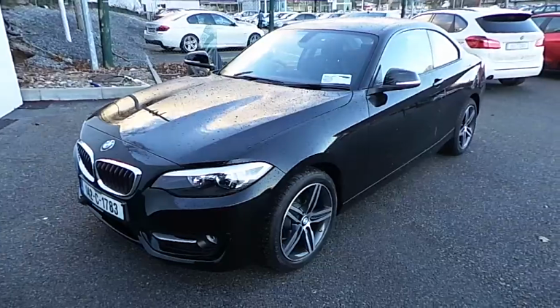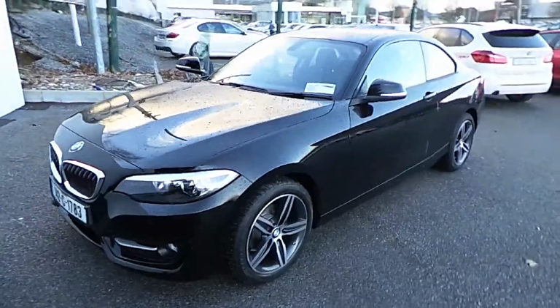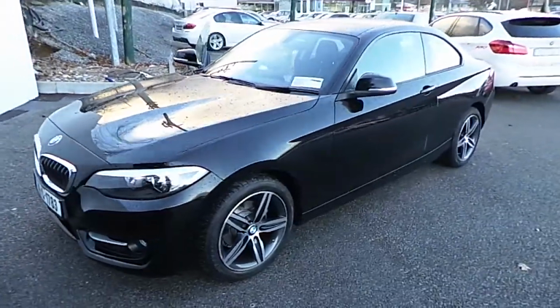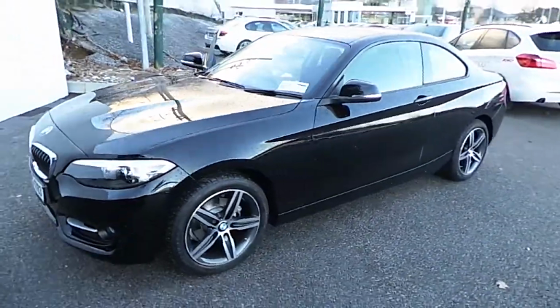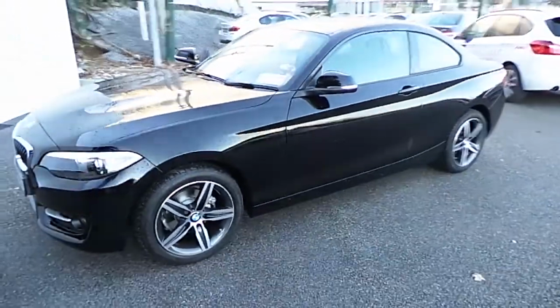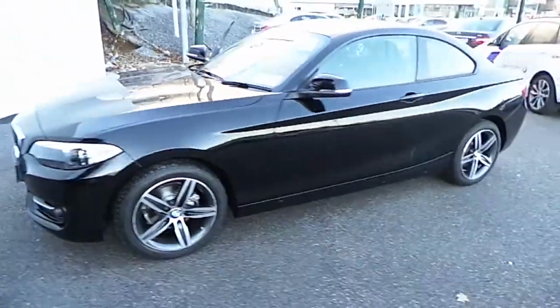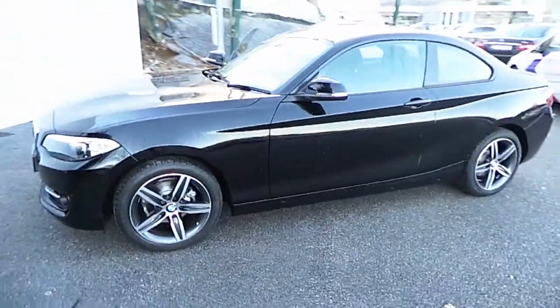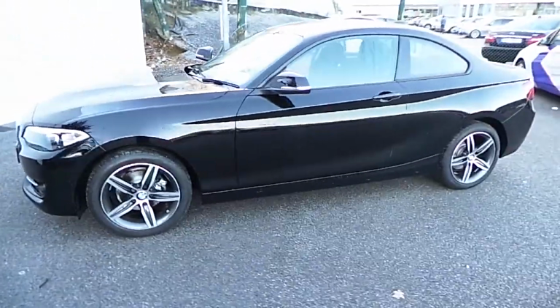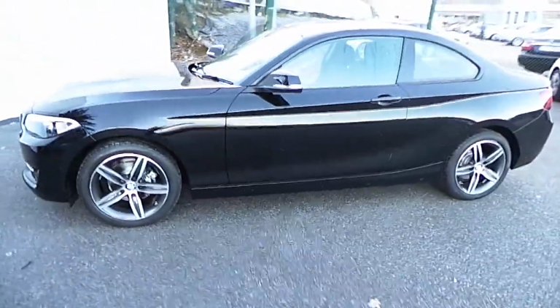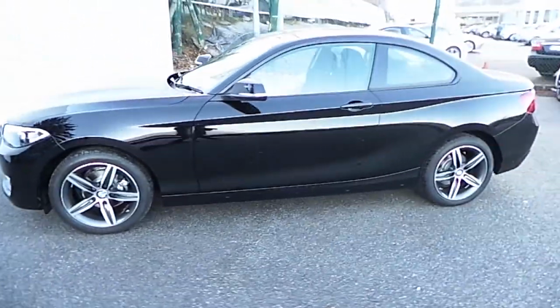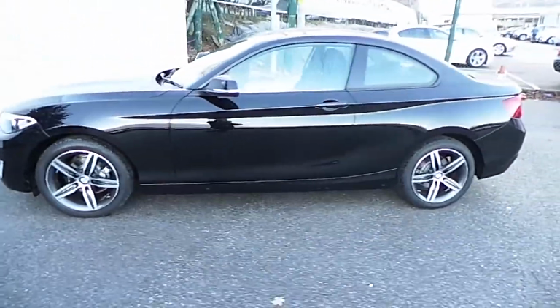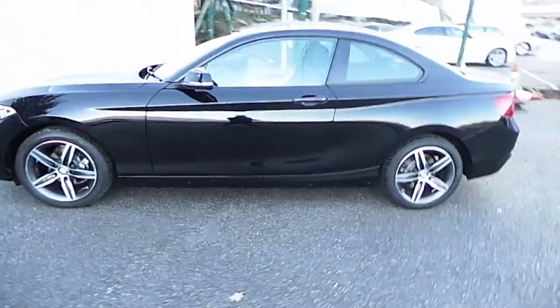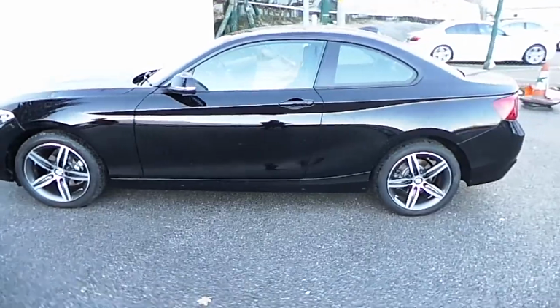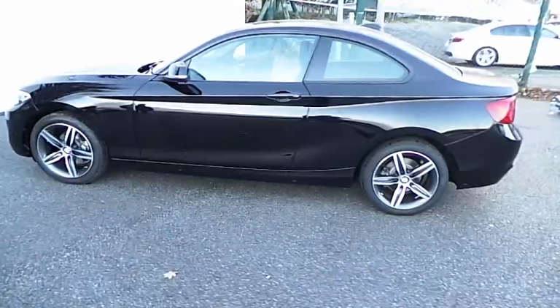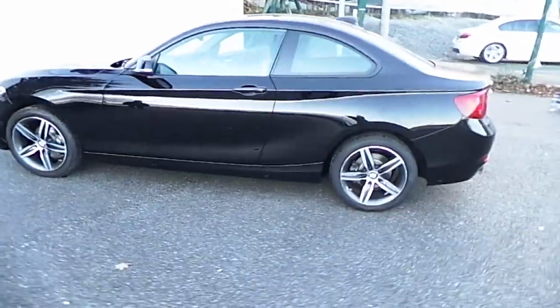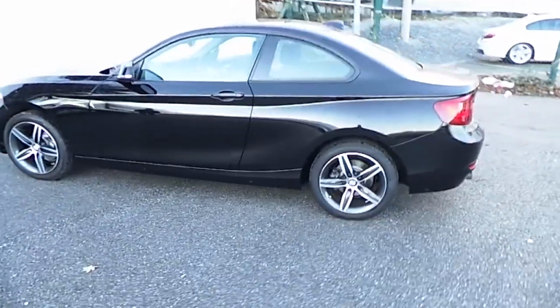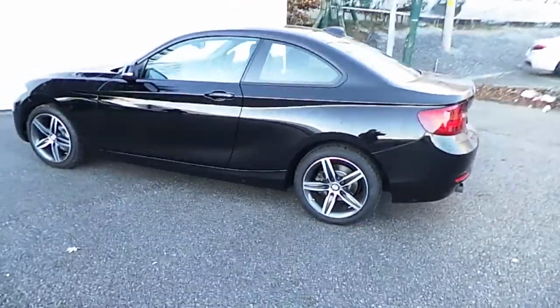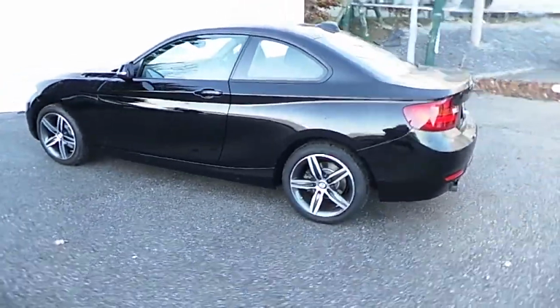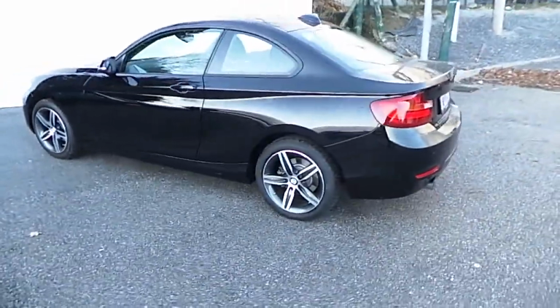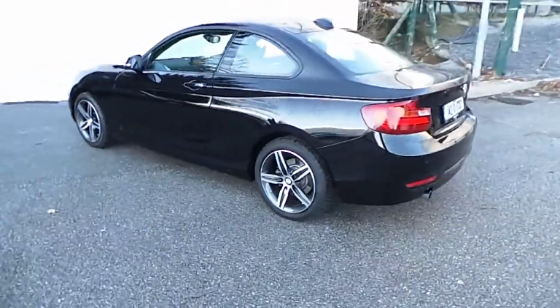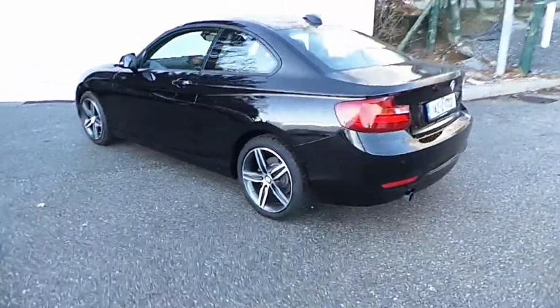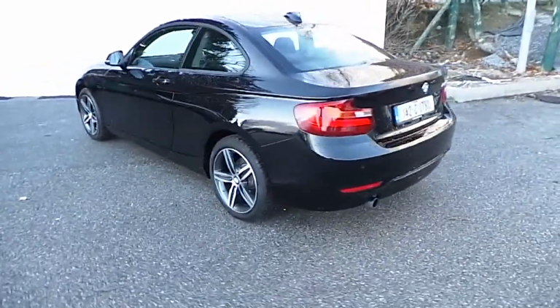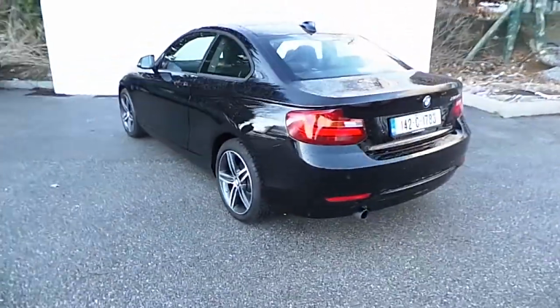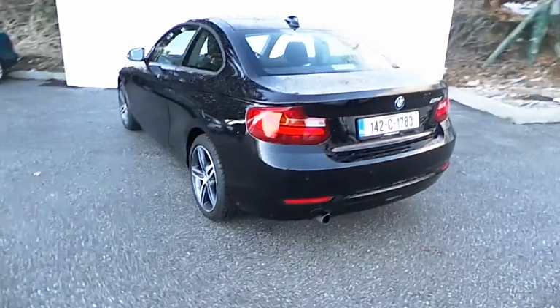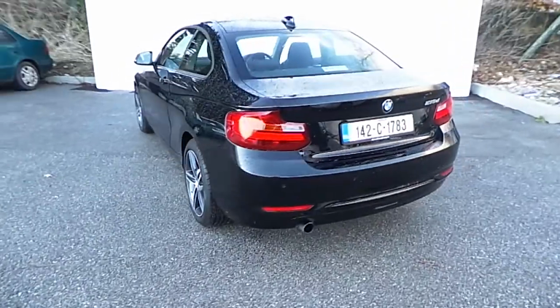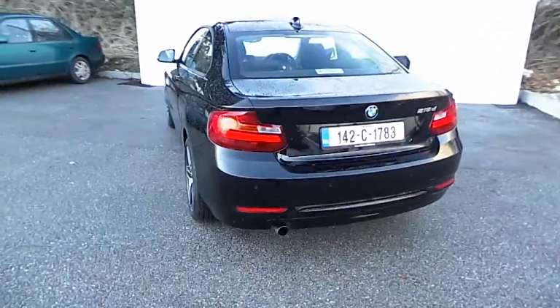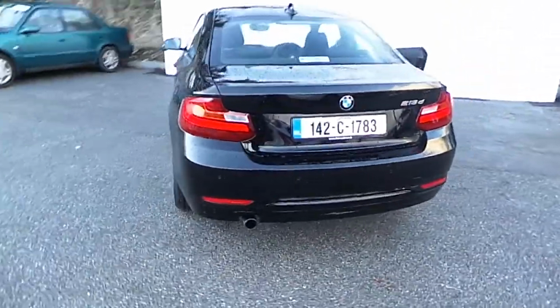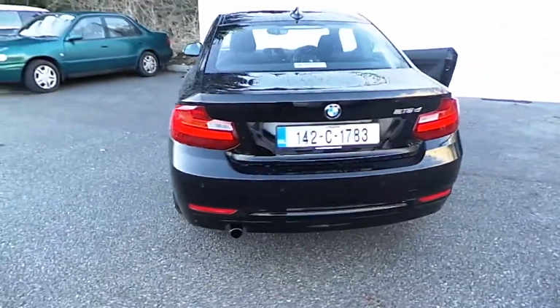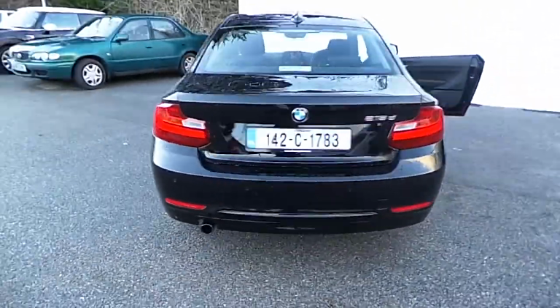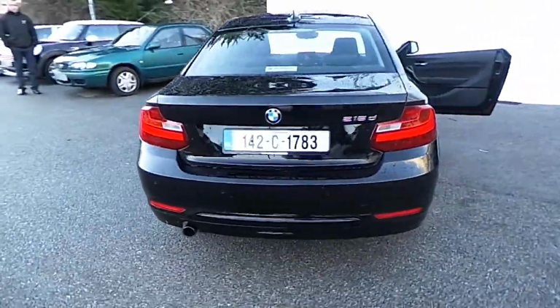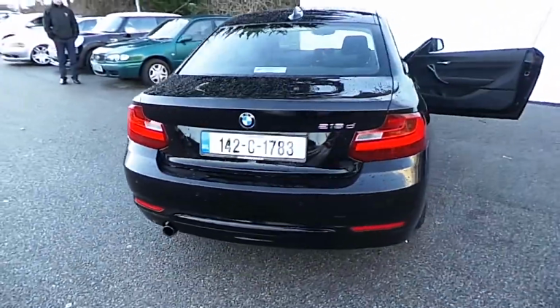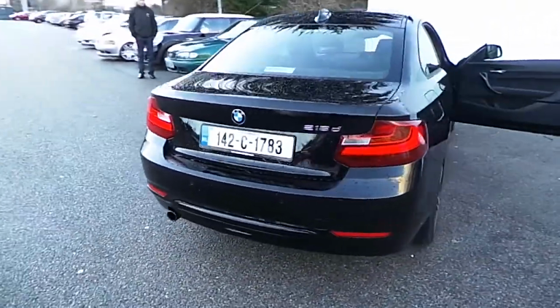Hello, I'm John at Carey's BMW in Eastgate, Little Island in Cork. Here we have our premium selection 2014 BMW 218D Sports Coupe. This car is finished in jet black, has only 6,000 kilometers, and comes with a full BMW service history.